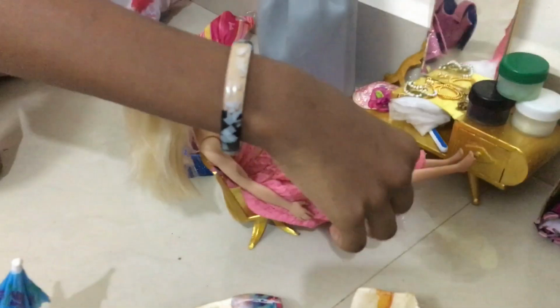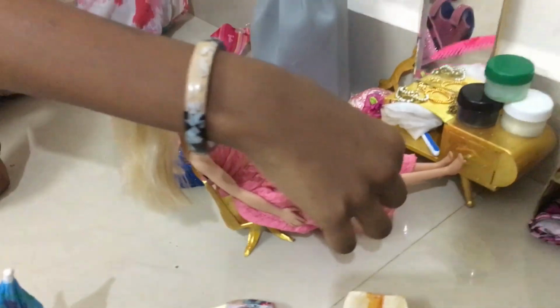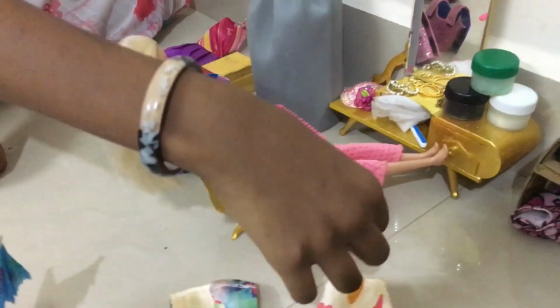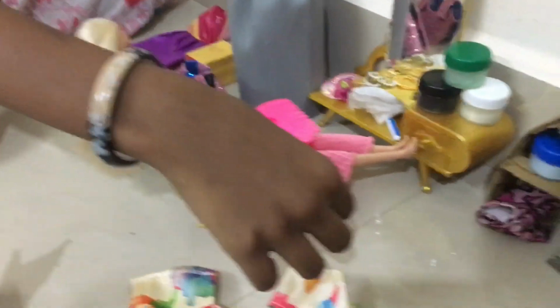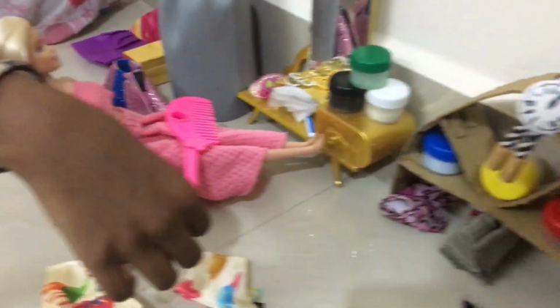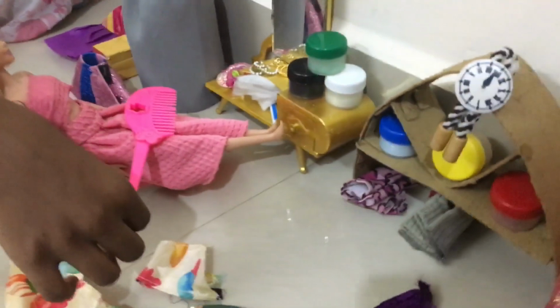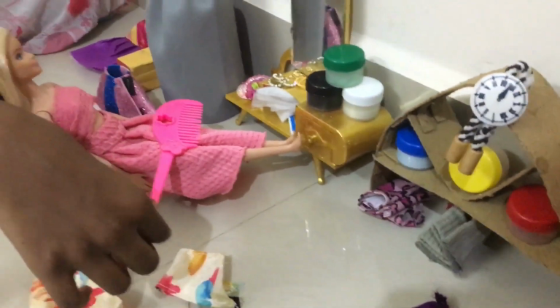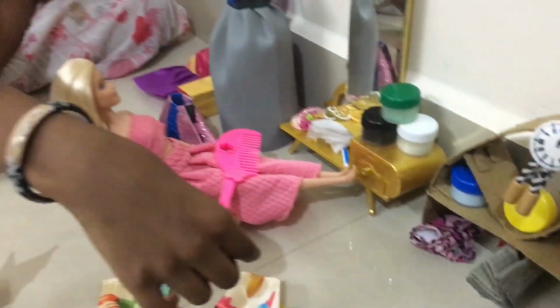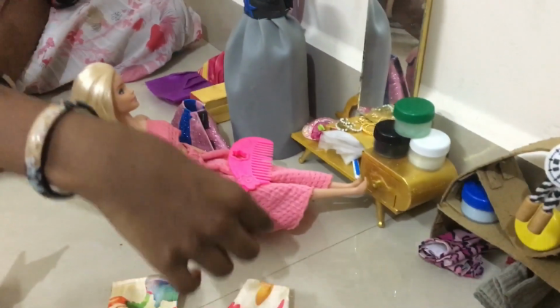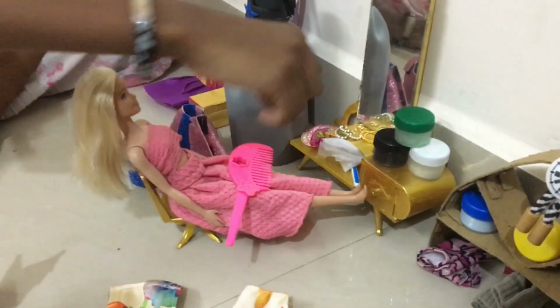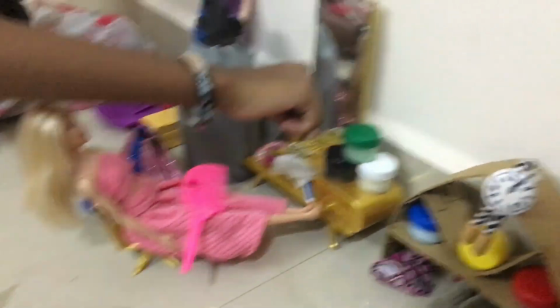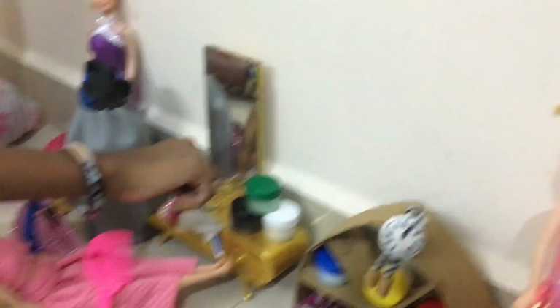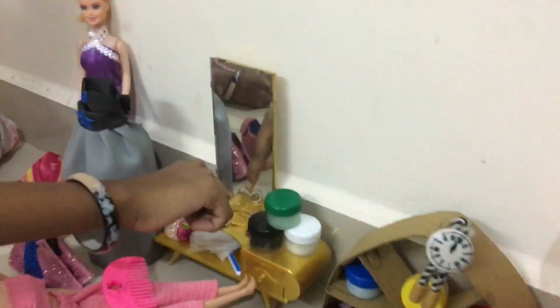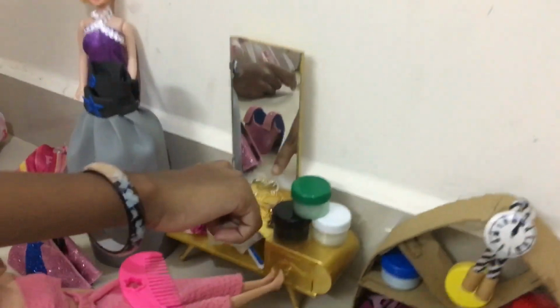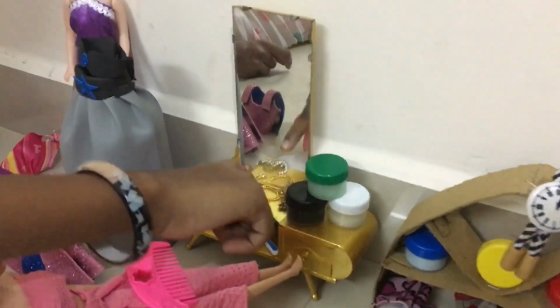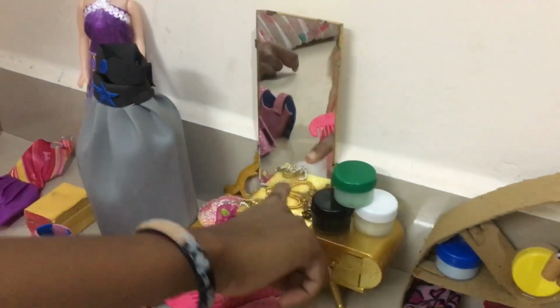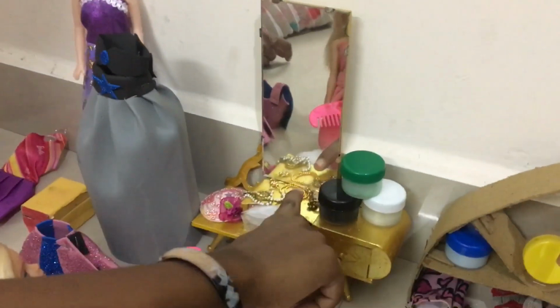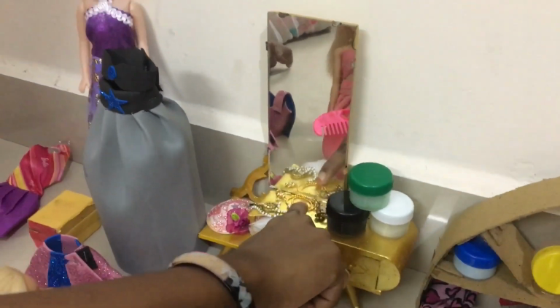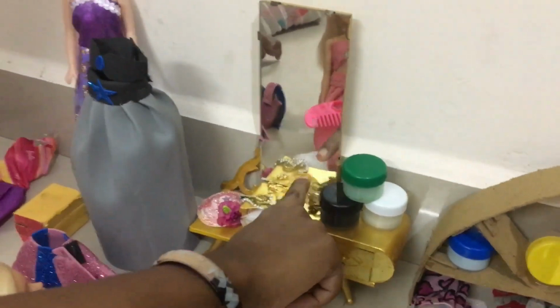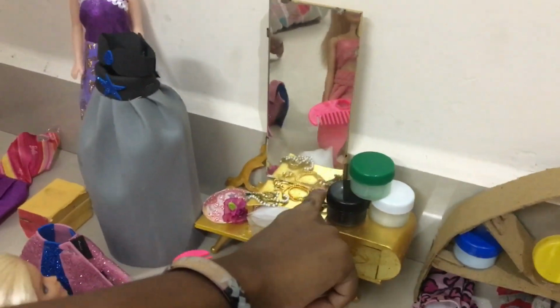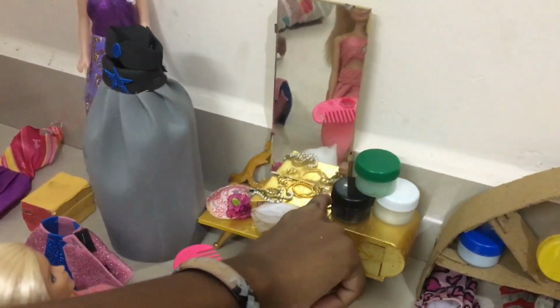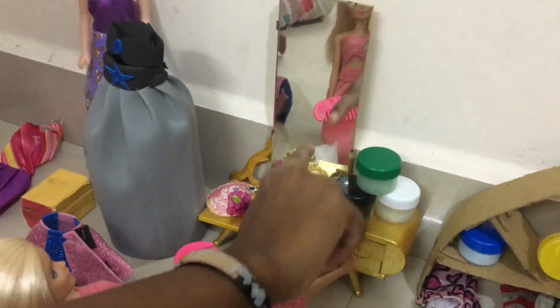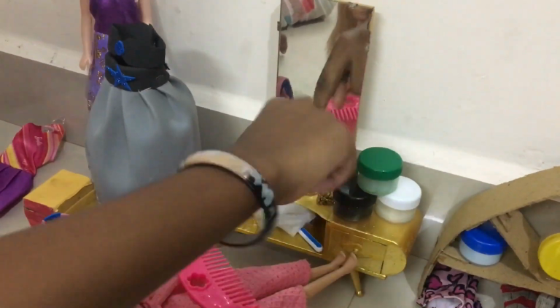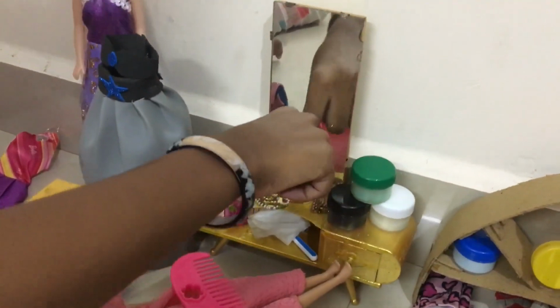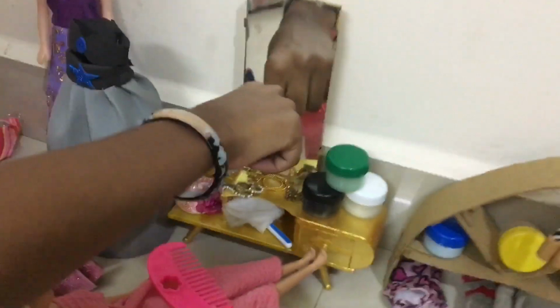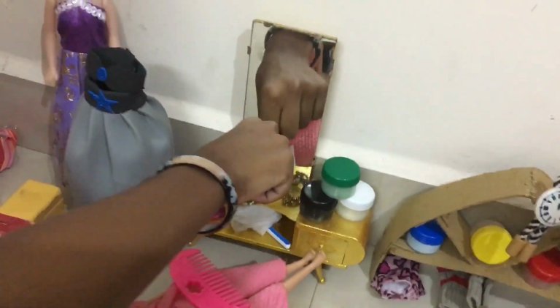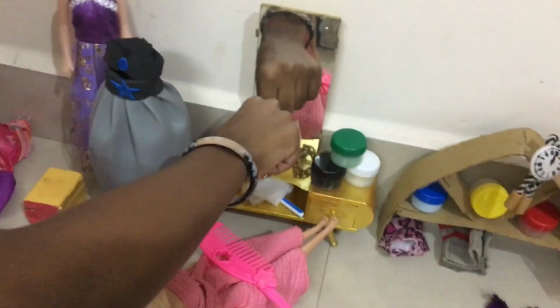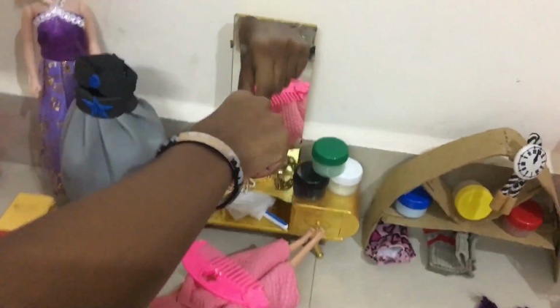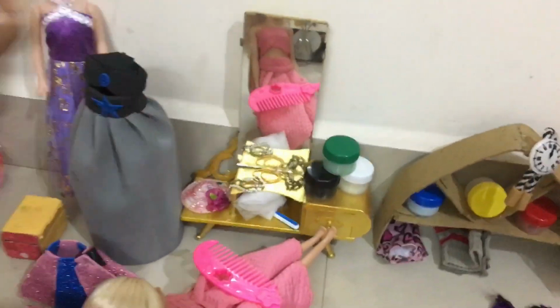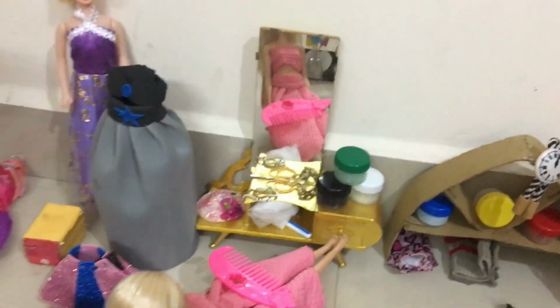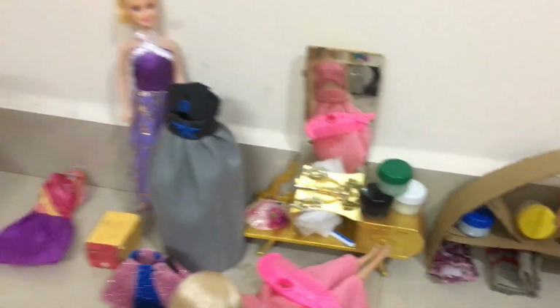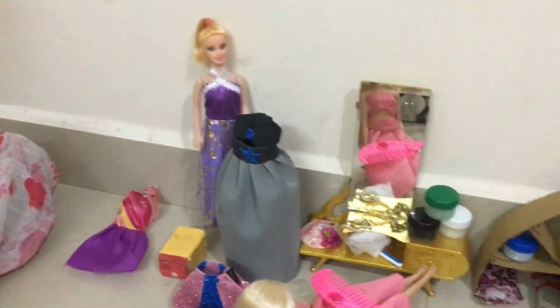Then, this is a Barbie. This is a necklace. Here are two earrings. This is a foot.